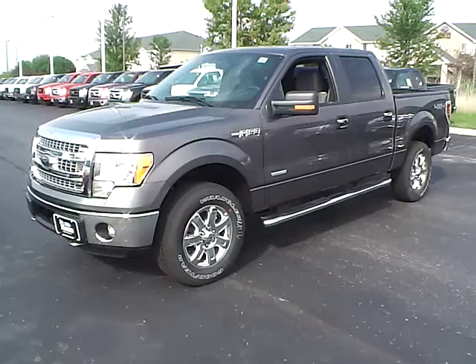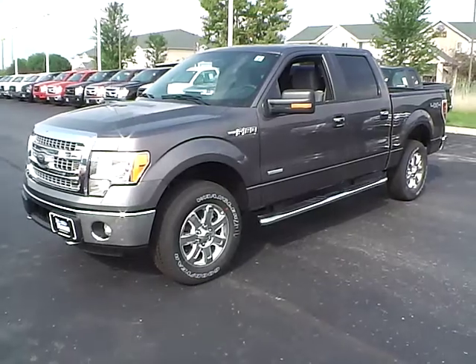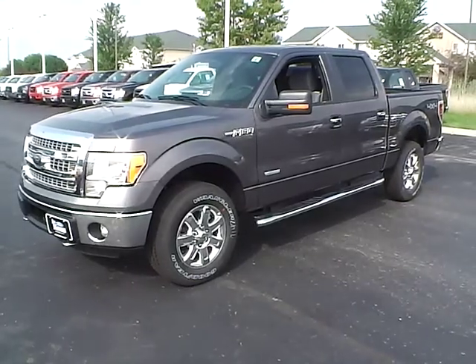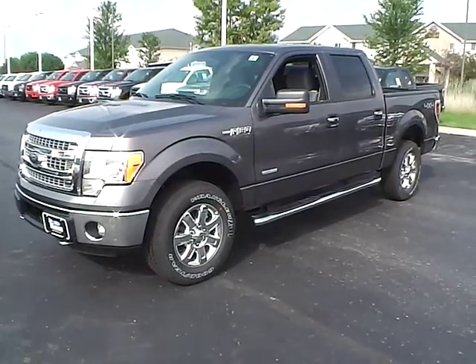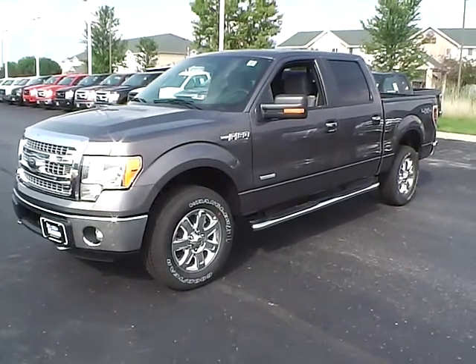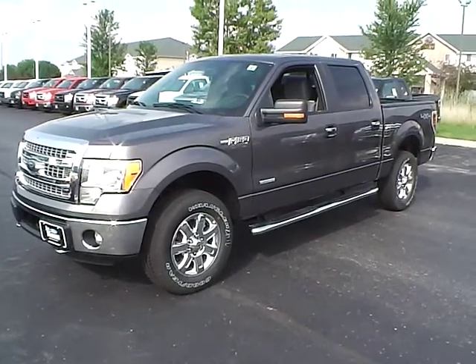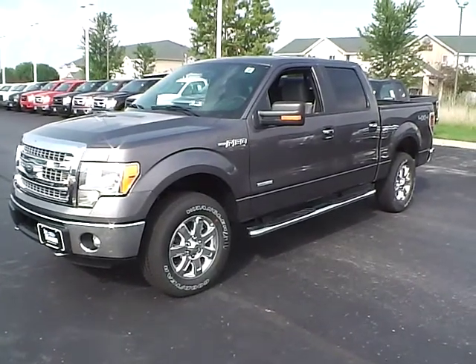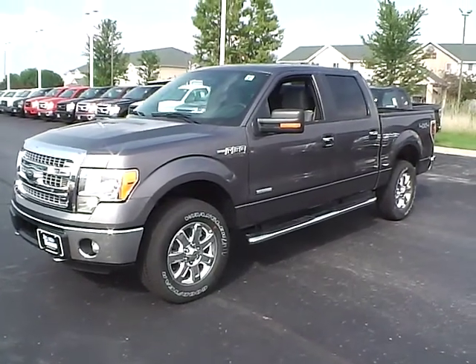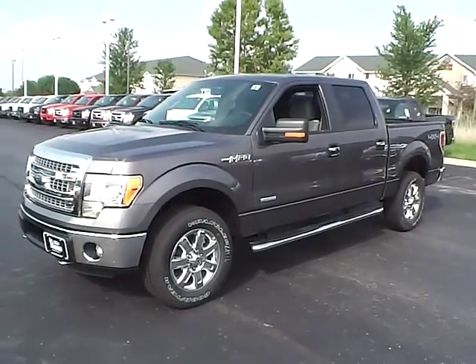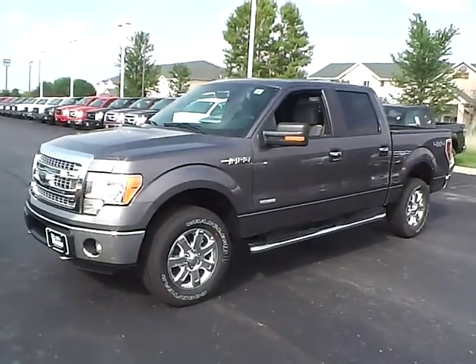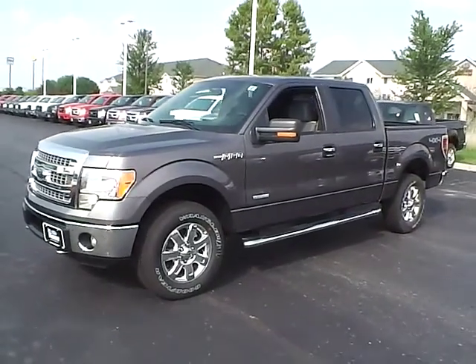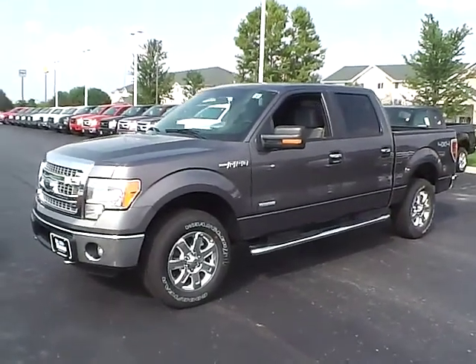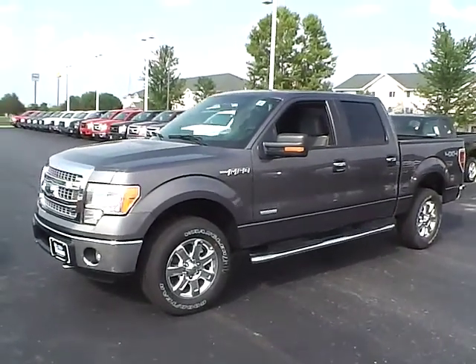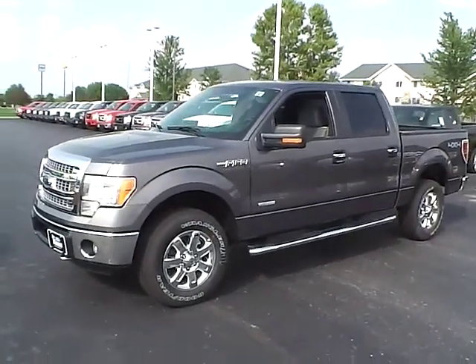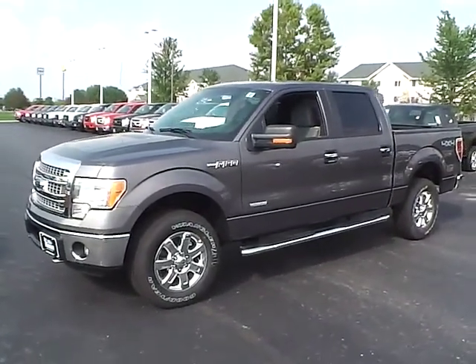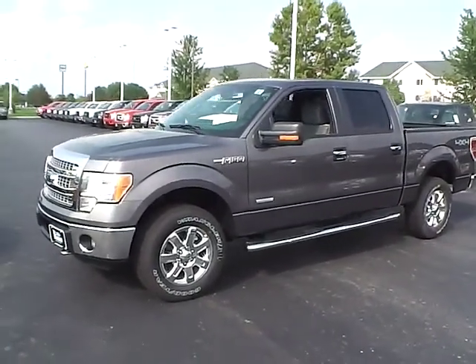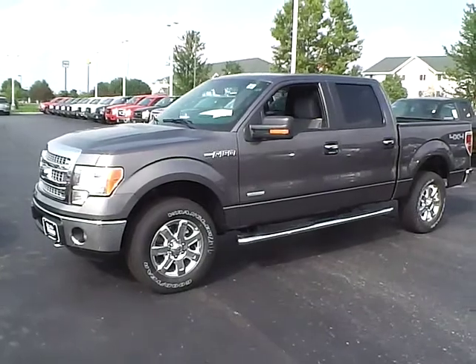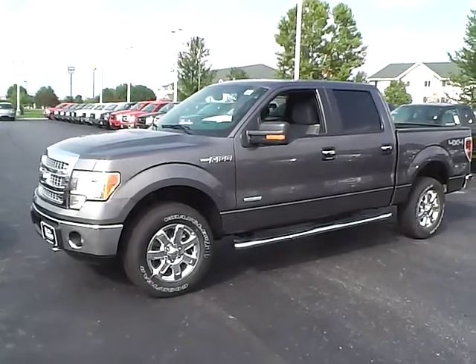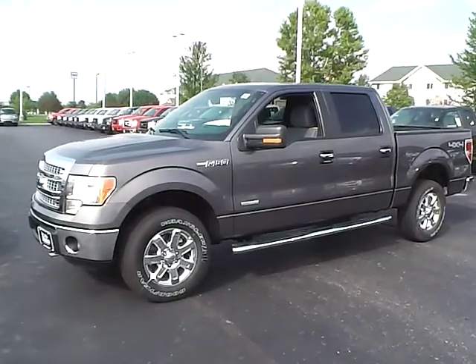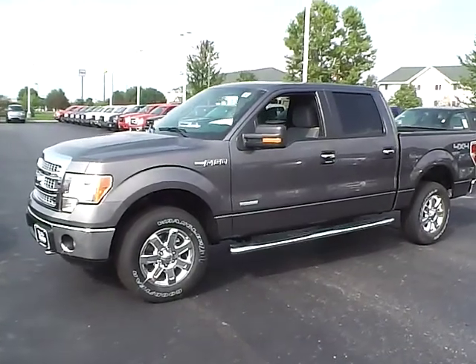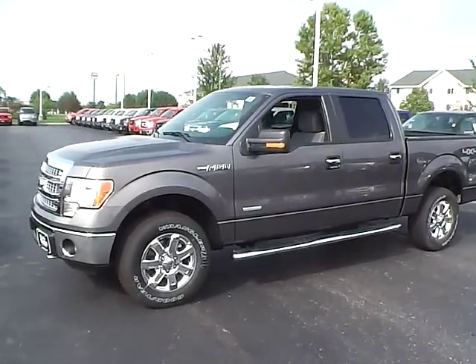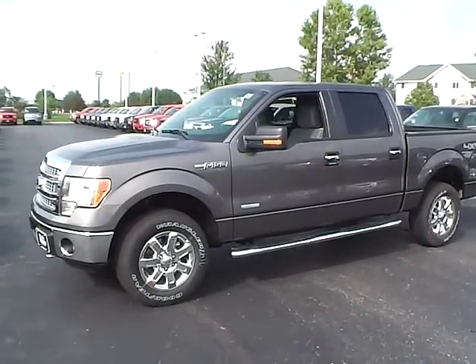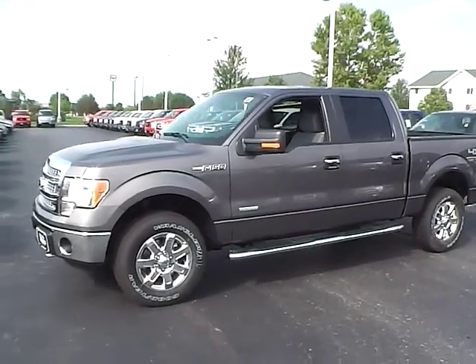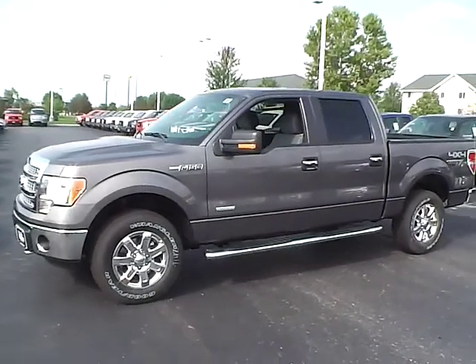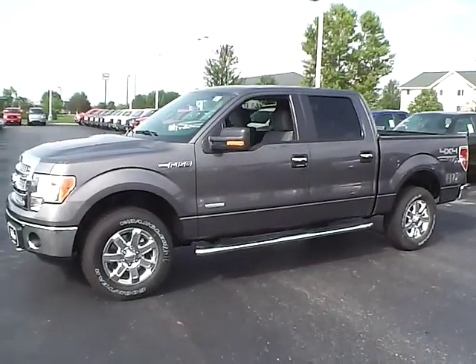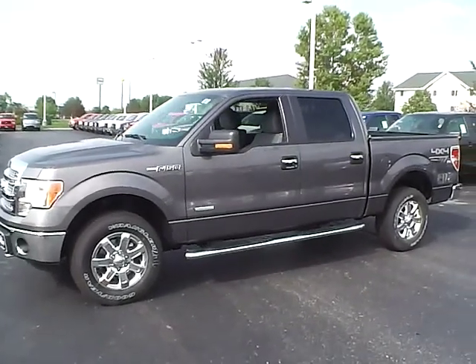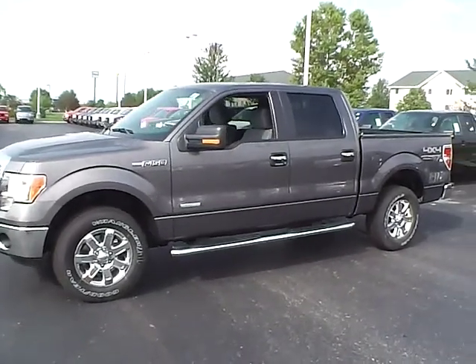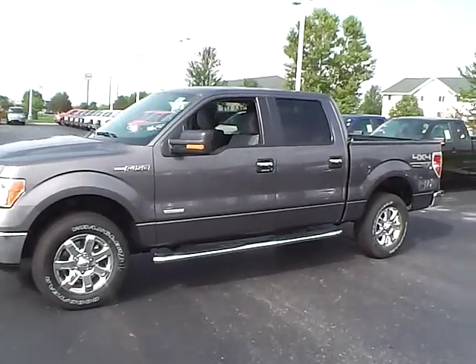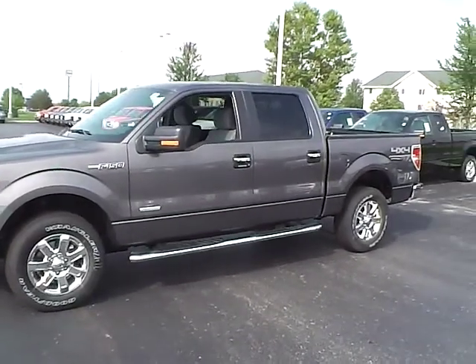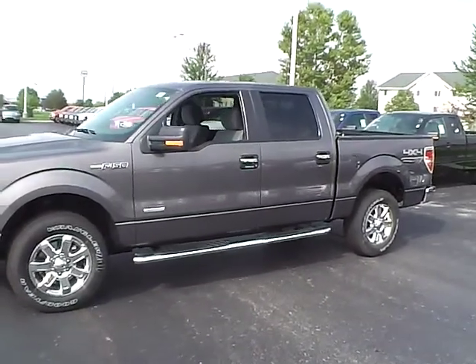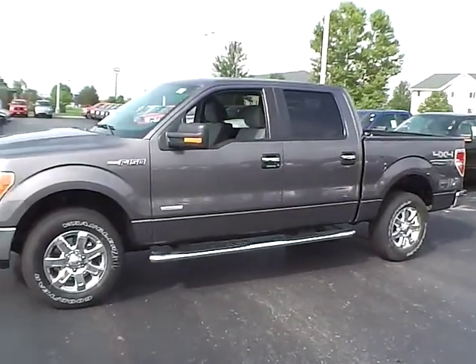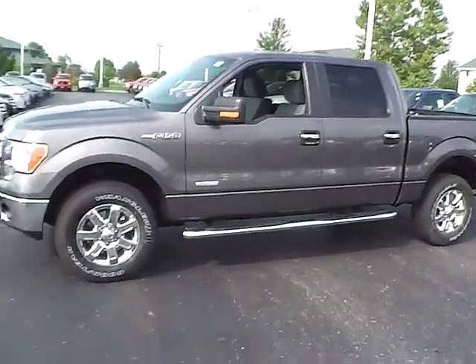Today's video is on a brand new 2014 Ford F-150 in sterling grey metallic with a steel grey interior. This vehicle has a 3.5L EcoBoost engine with a 6-speed automatic transmission.